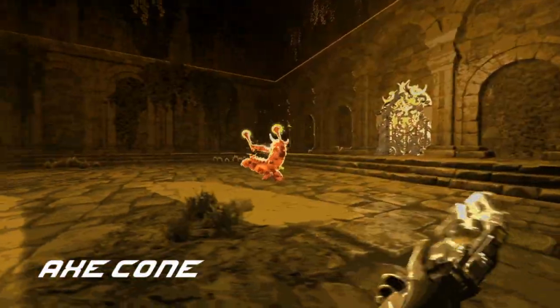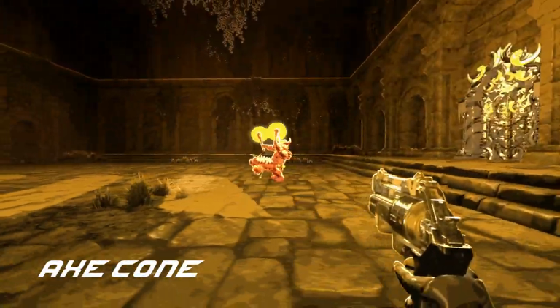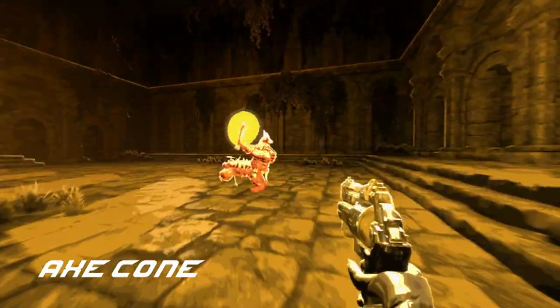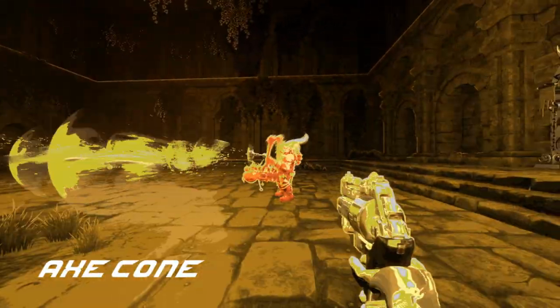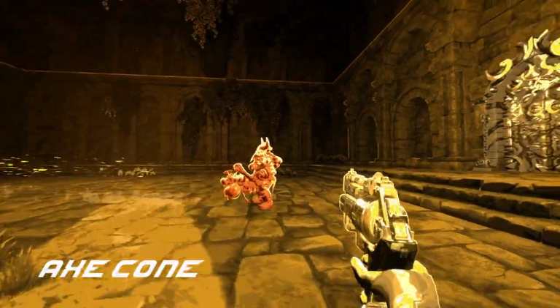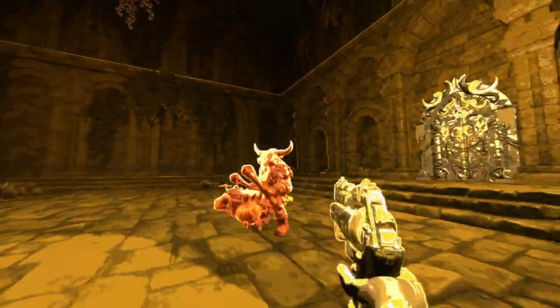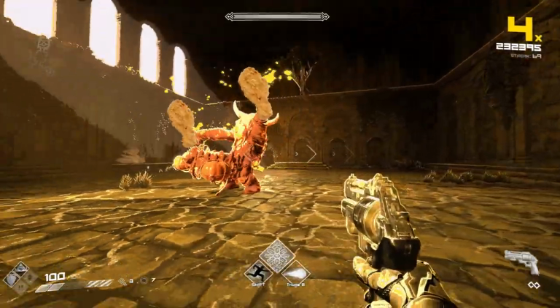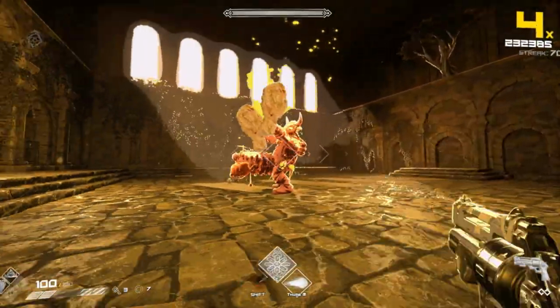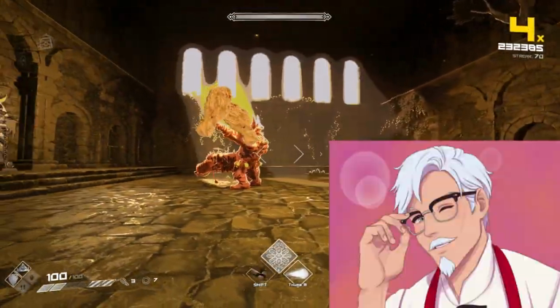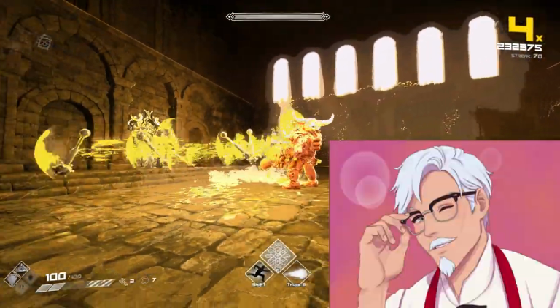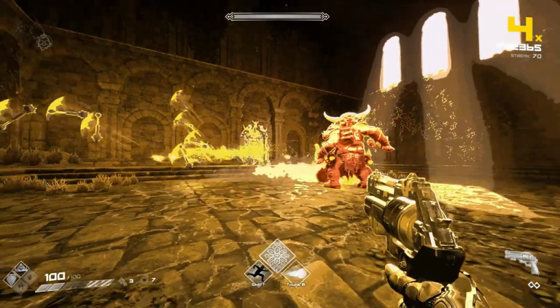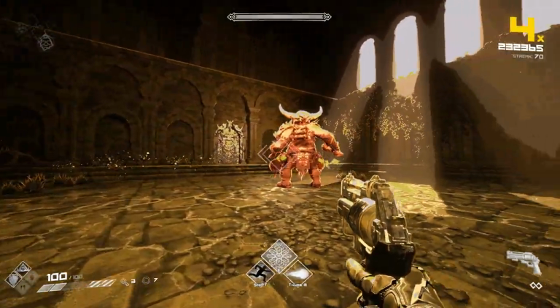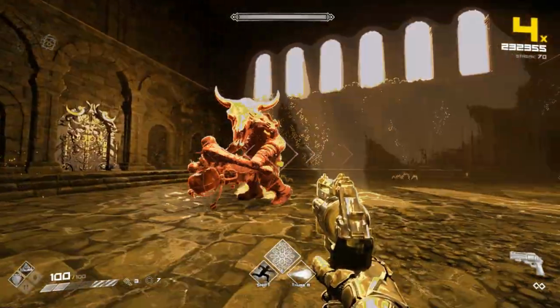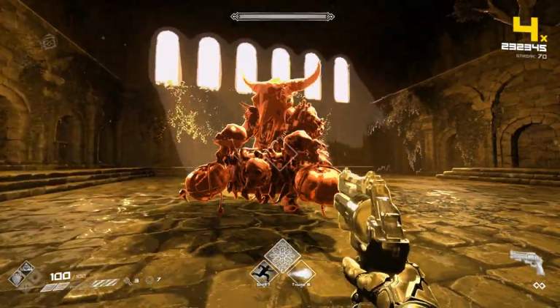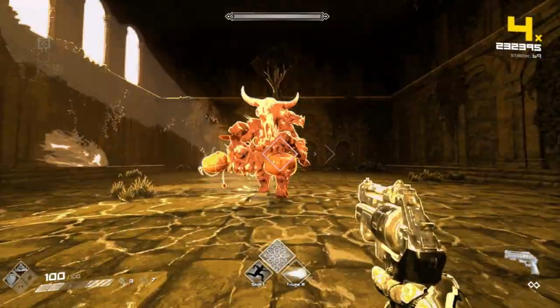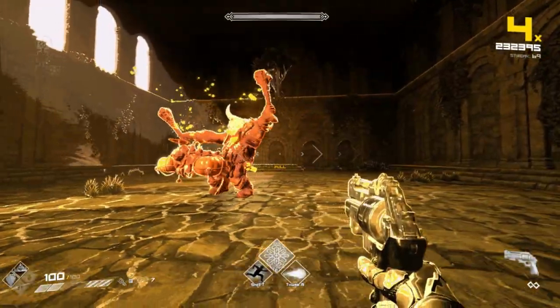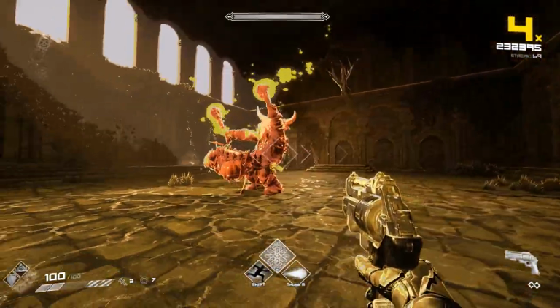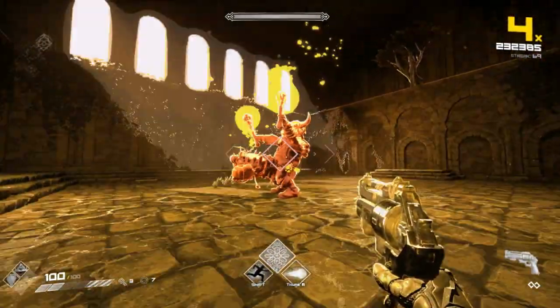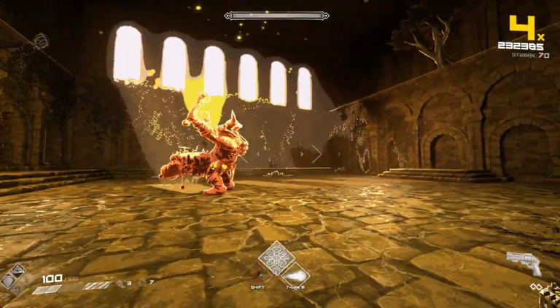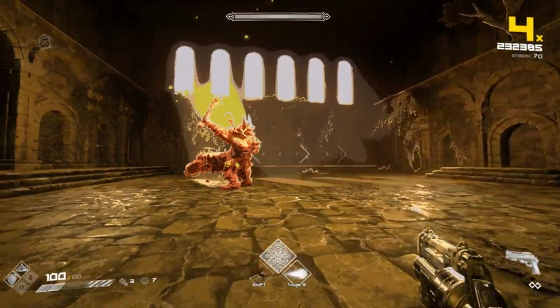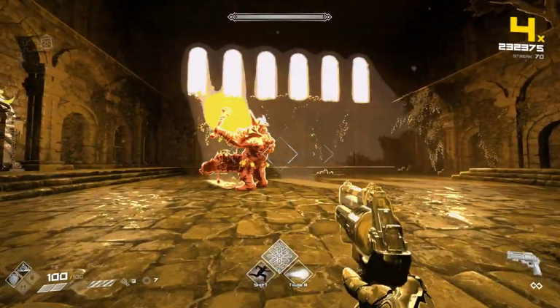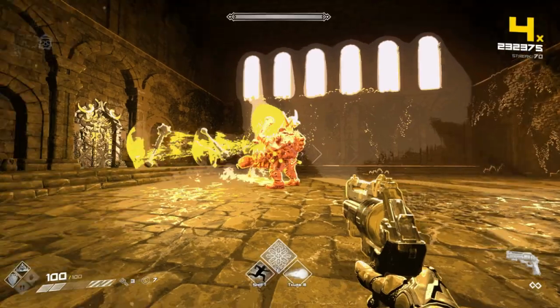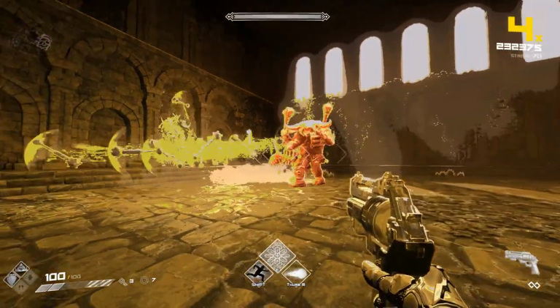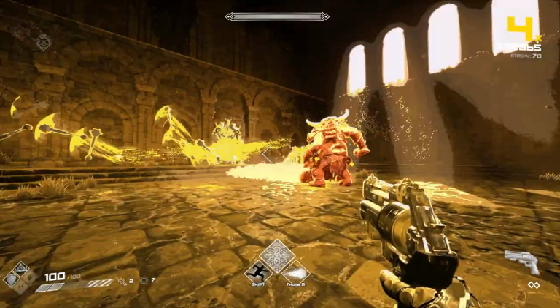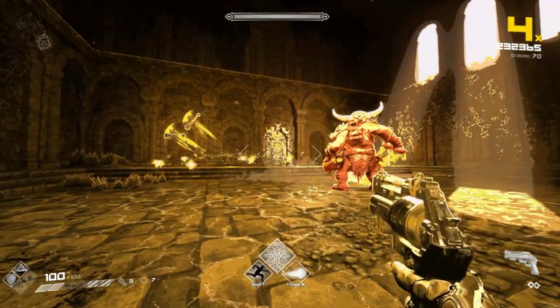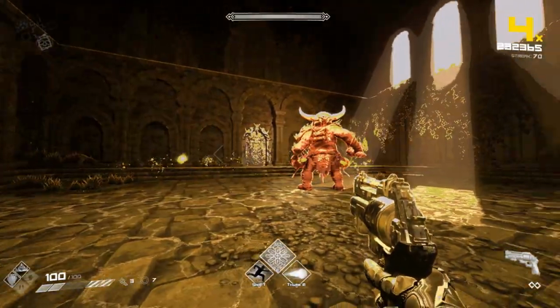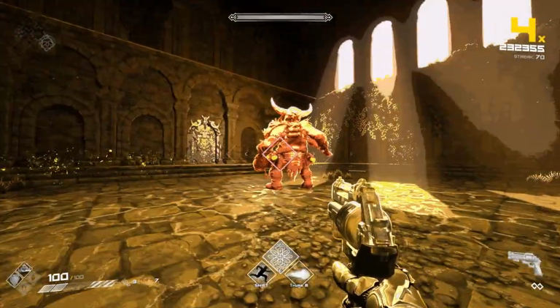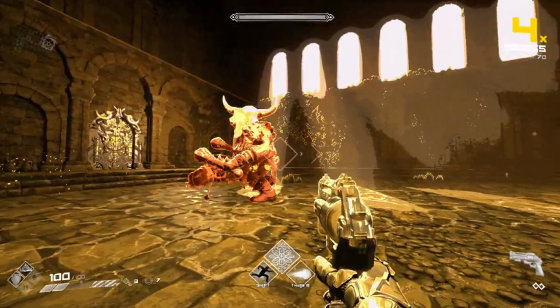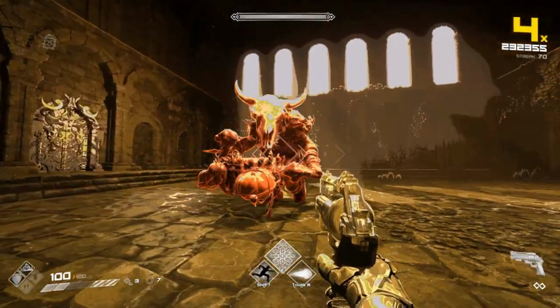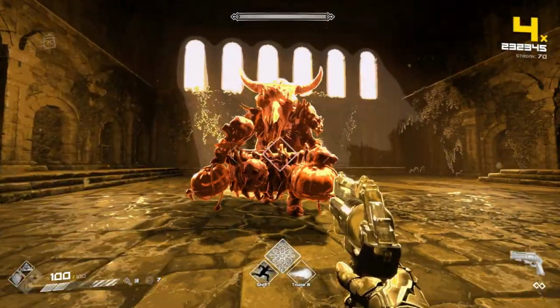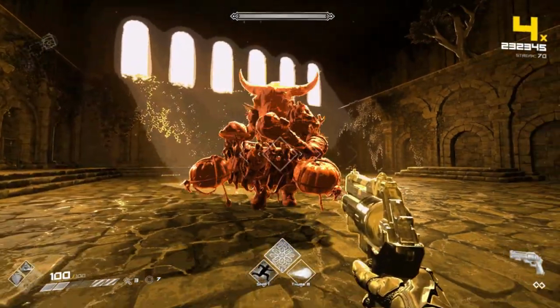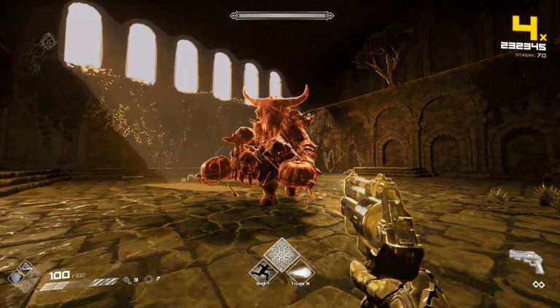Axe Cone: Vaite lifts both of his arms up in the air and prepares a large barrage of attacks thrown in a cone in front of him. The move is incredibly telegraphed and should be very easy to avoid by getting behind him while he prepares it.